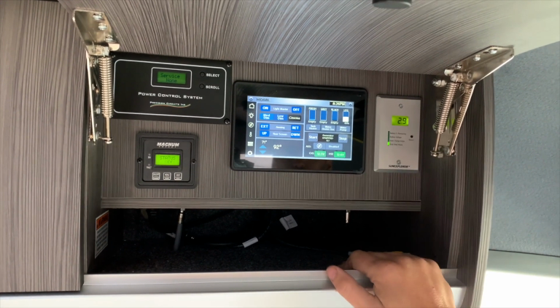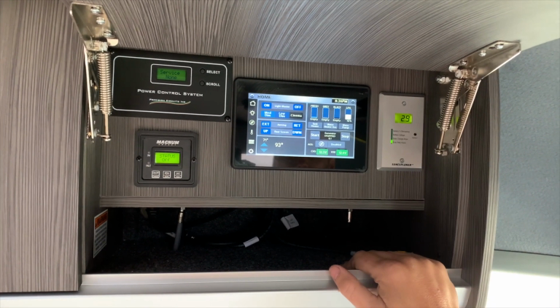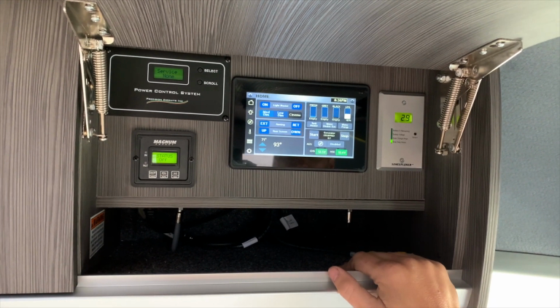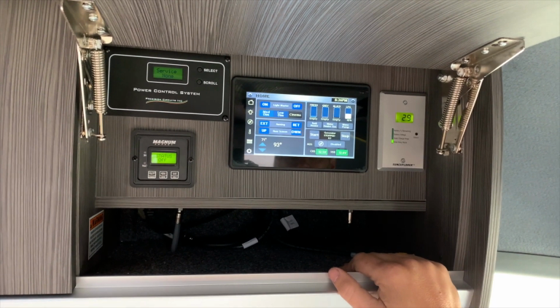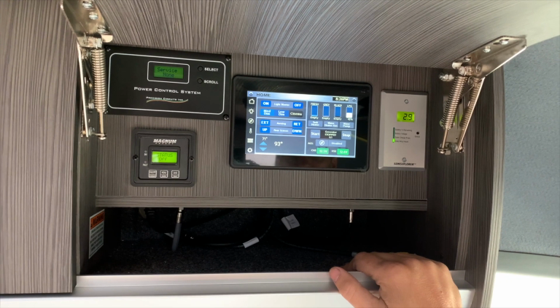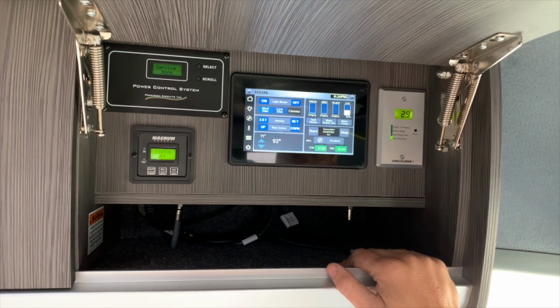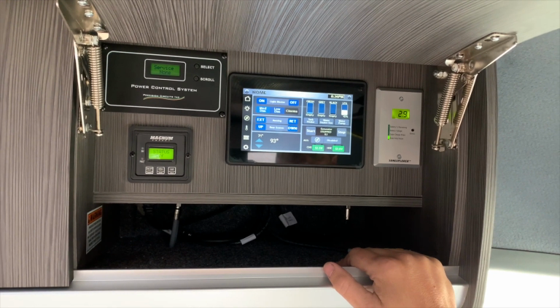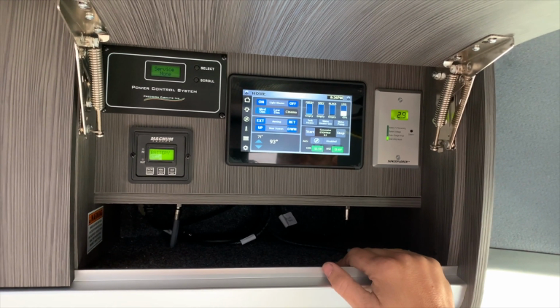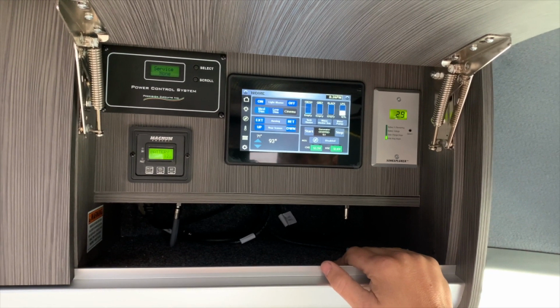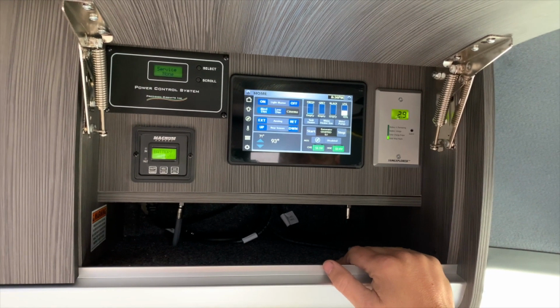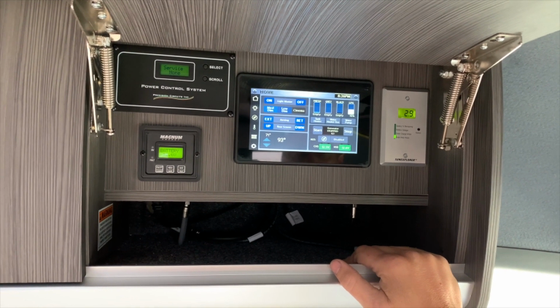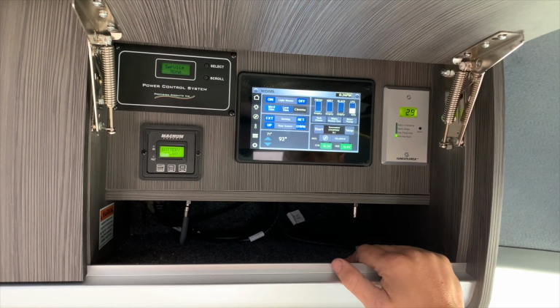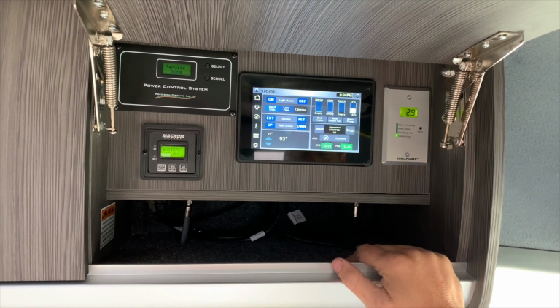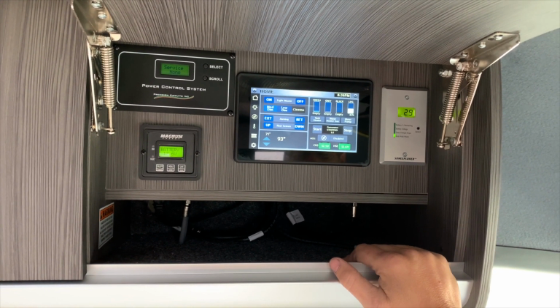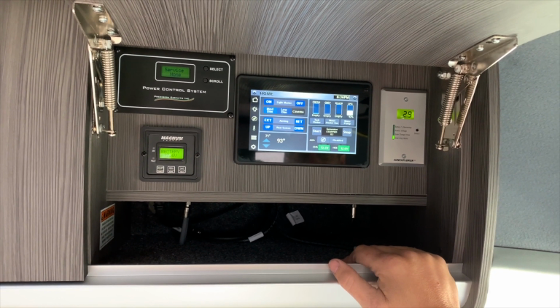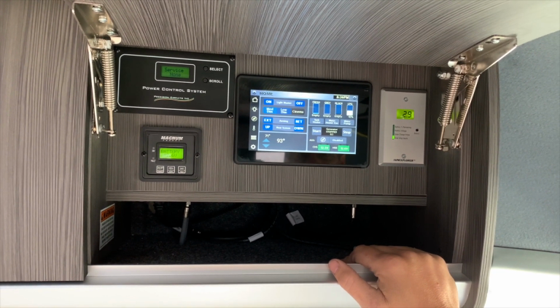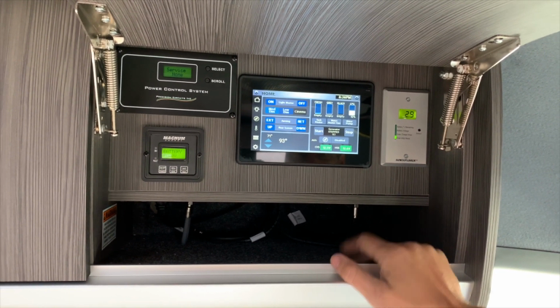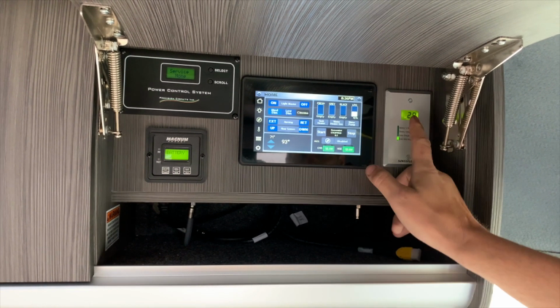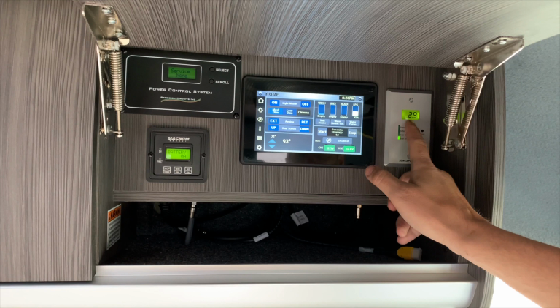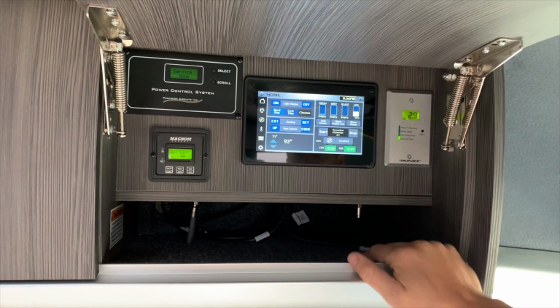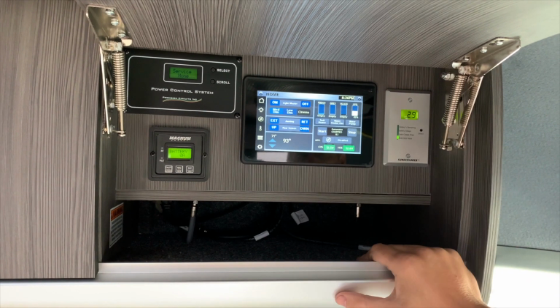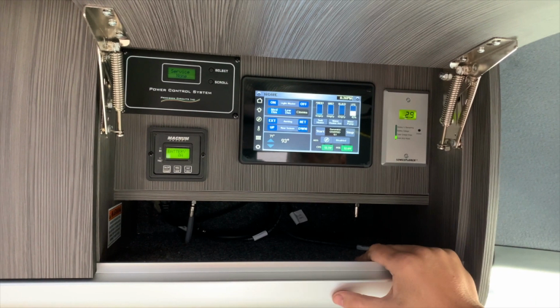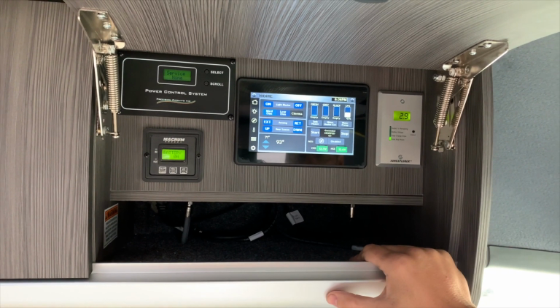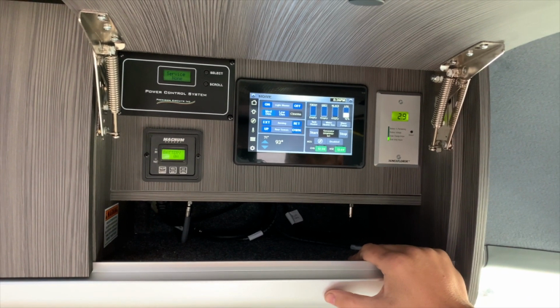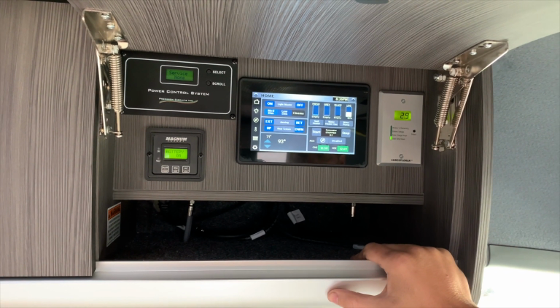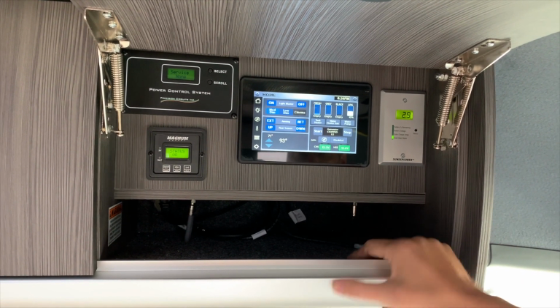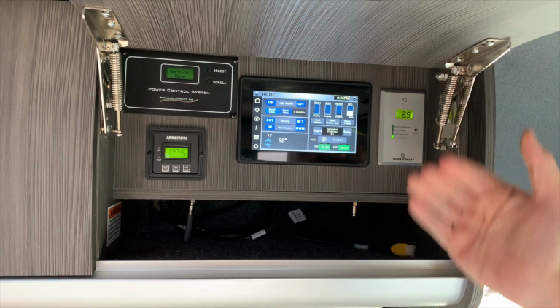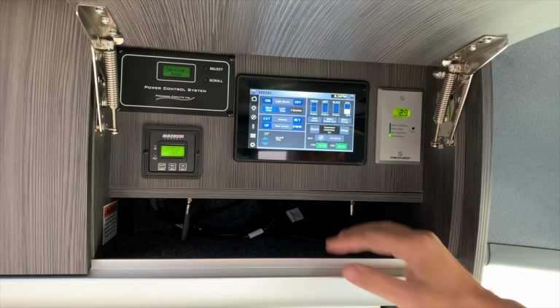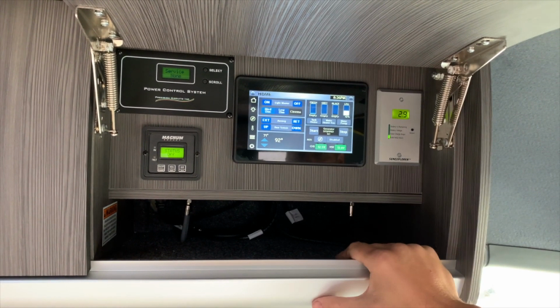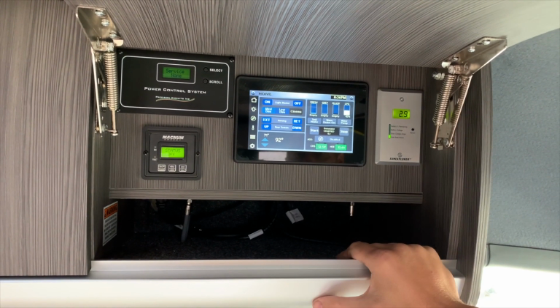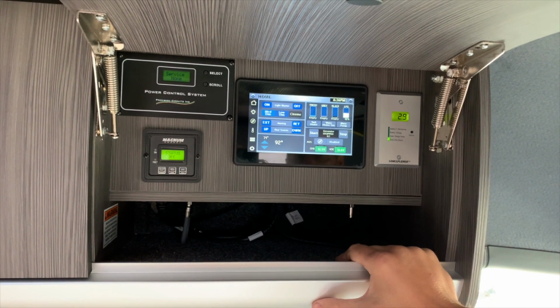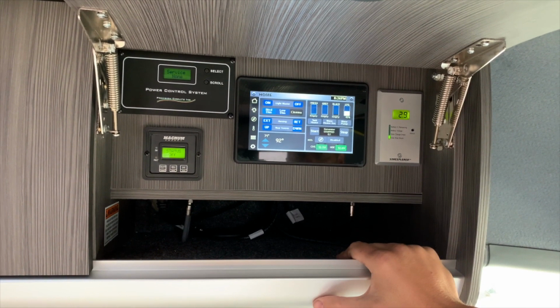Our next one is amp hours that we've accumulated from the sun. Currently we've only got 2.9 hours that have been brought in from the sun to charge our batteries.